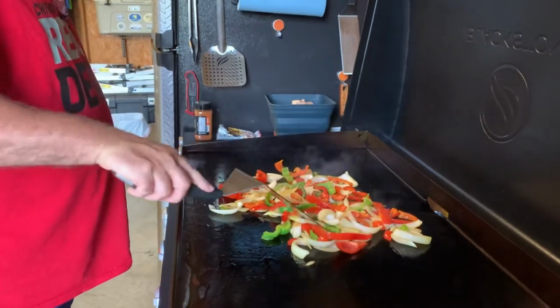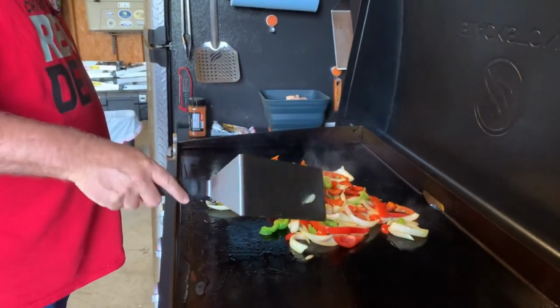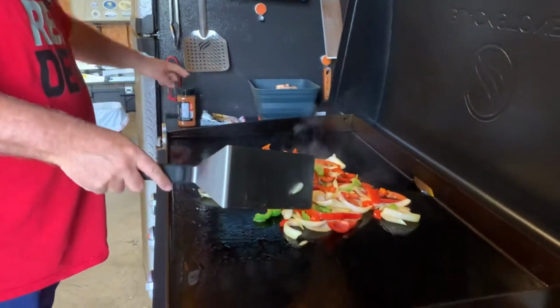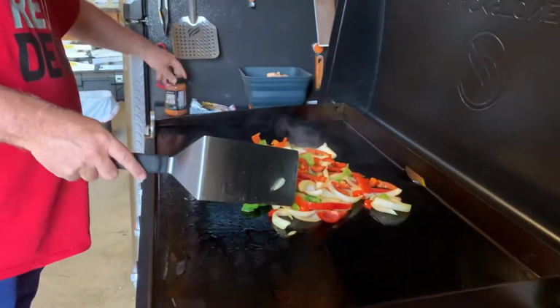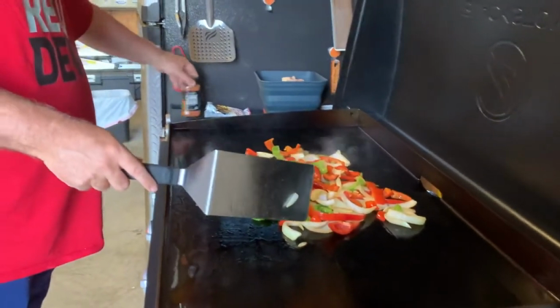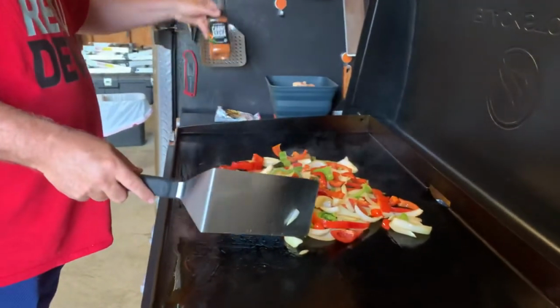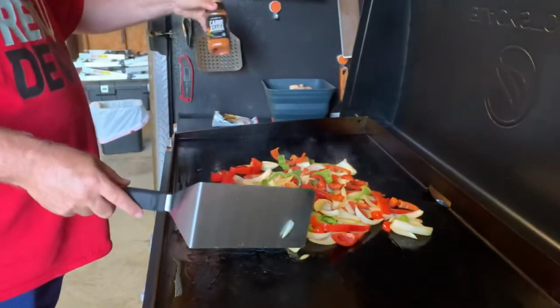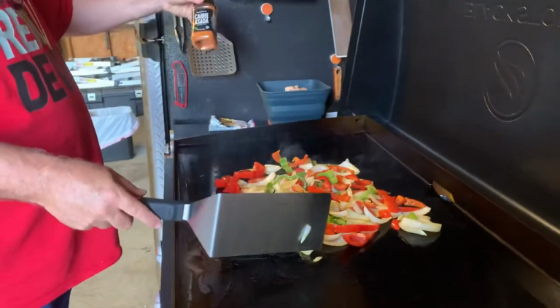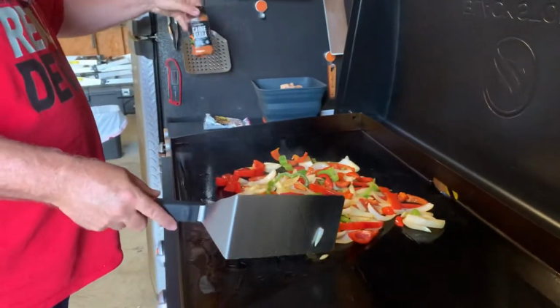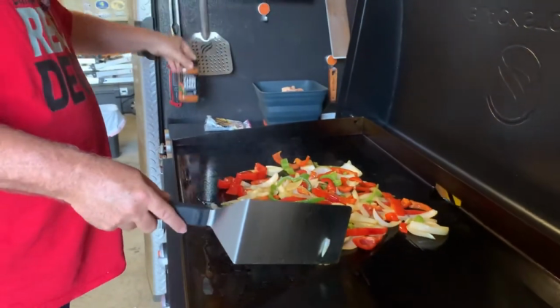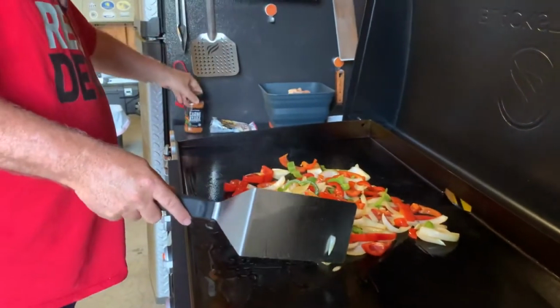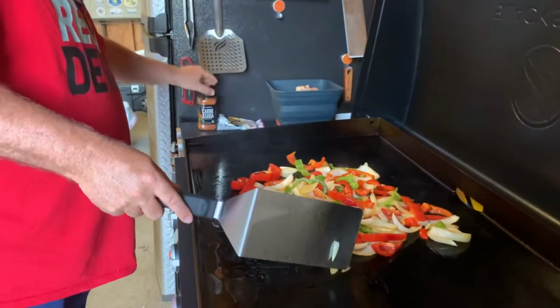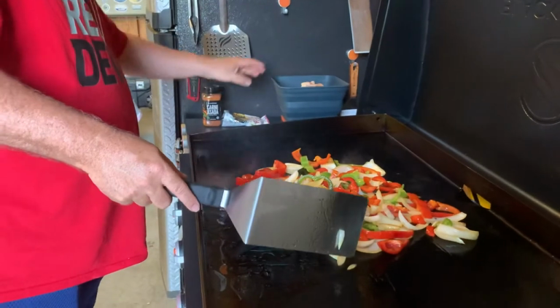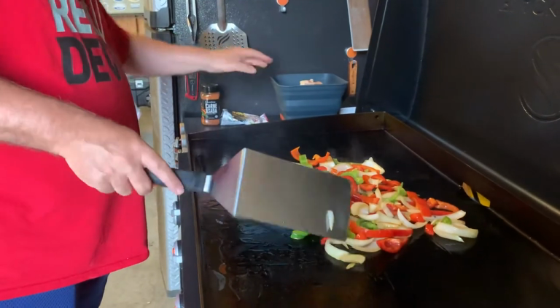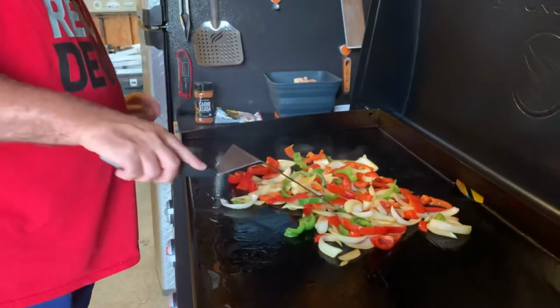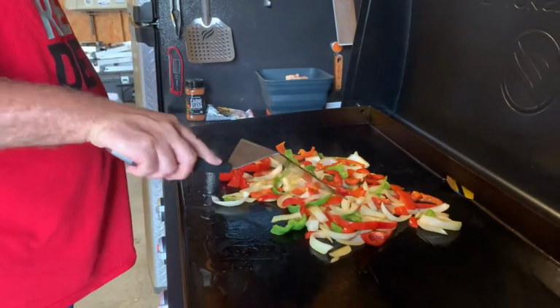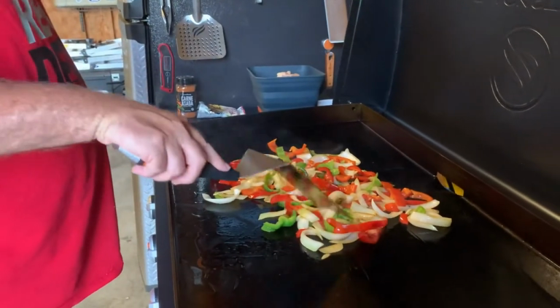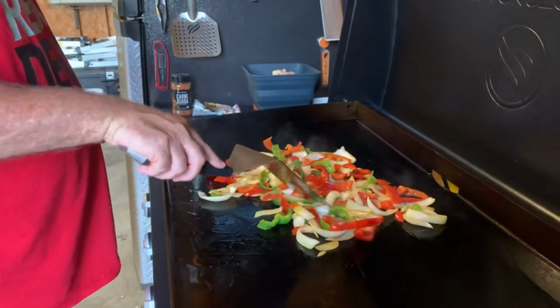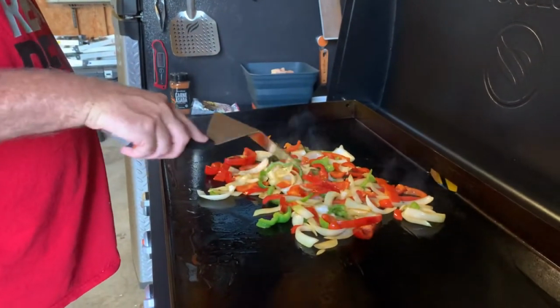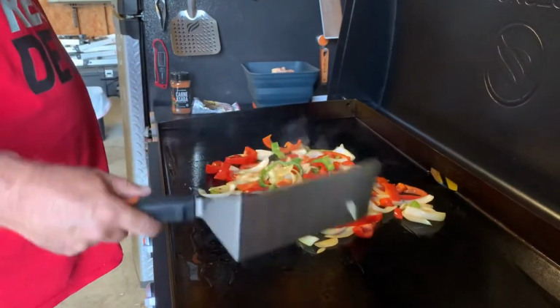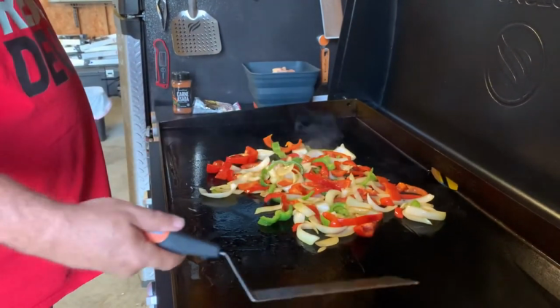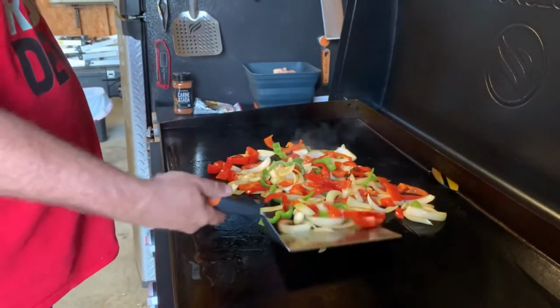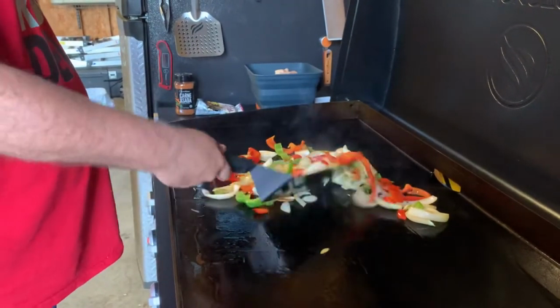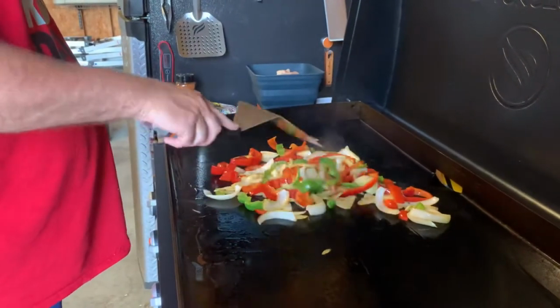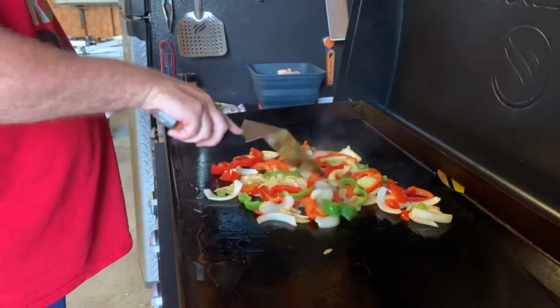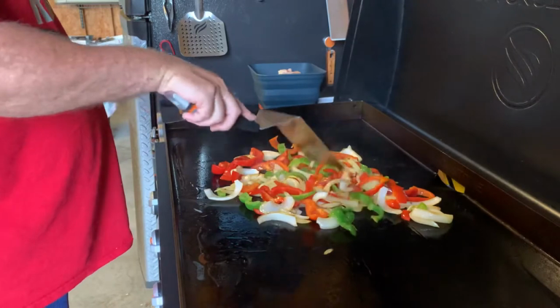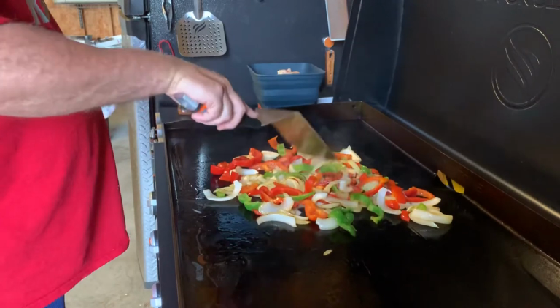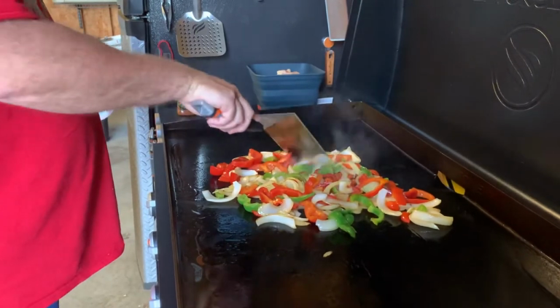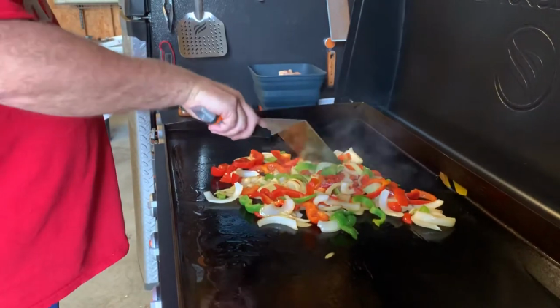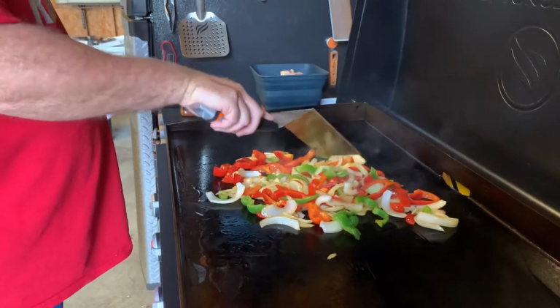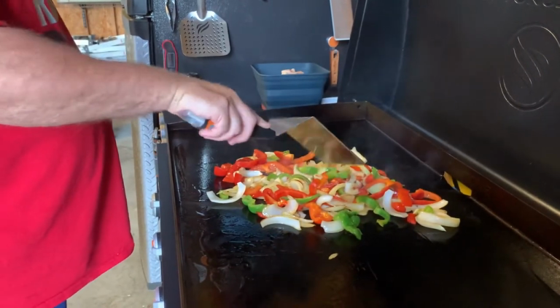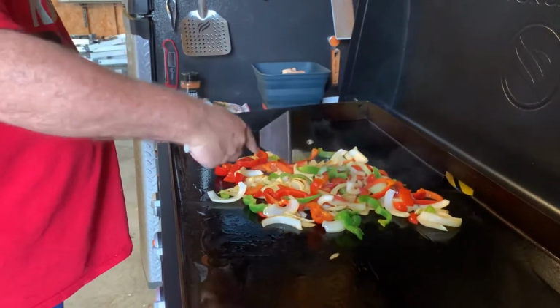We'll be doing basically with this carne asada here, it's in panita sauce. We've got chicken breast diced up, as well as steak — actually it's a New York strip, not ribeye, it's a New York strip tonight.